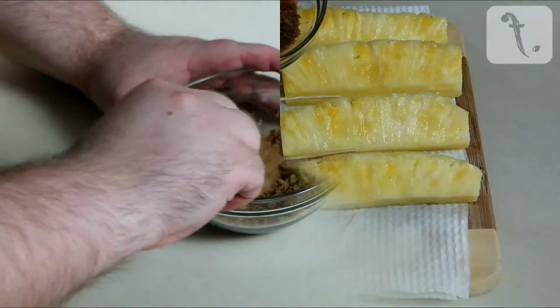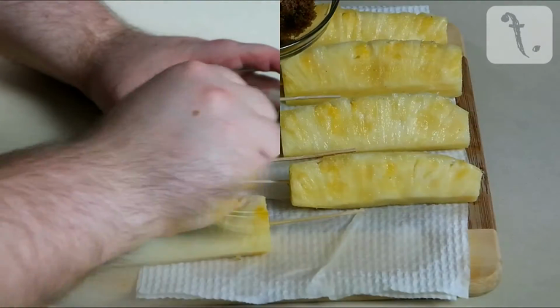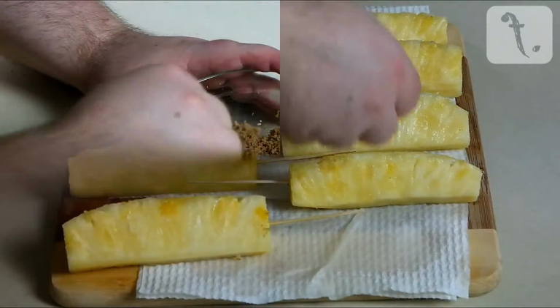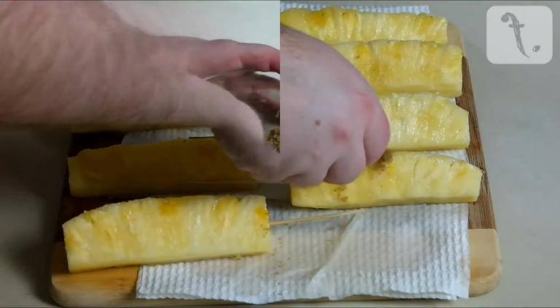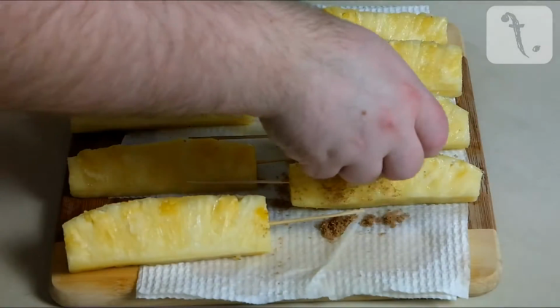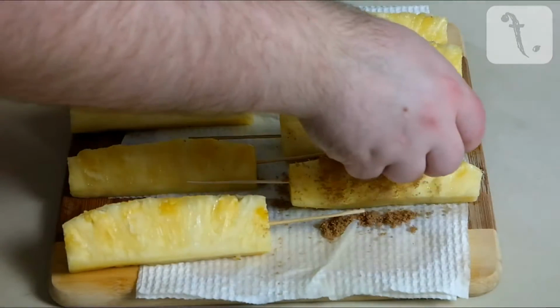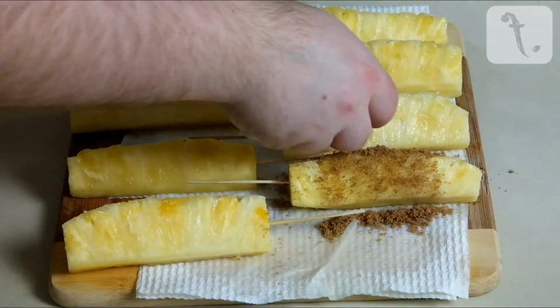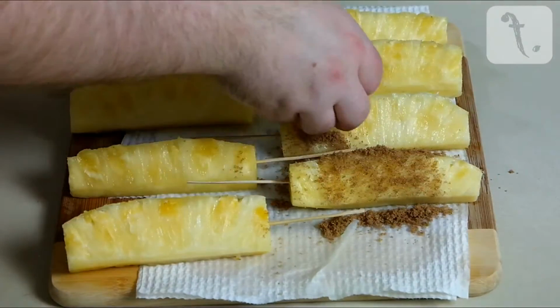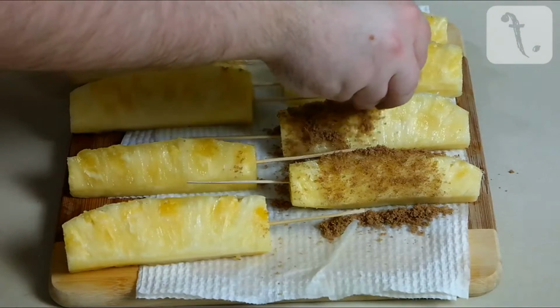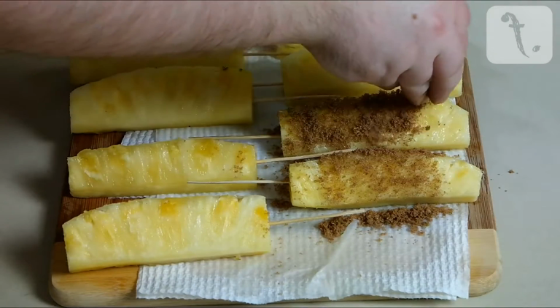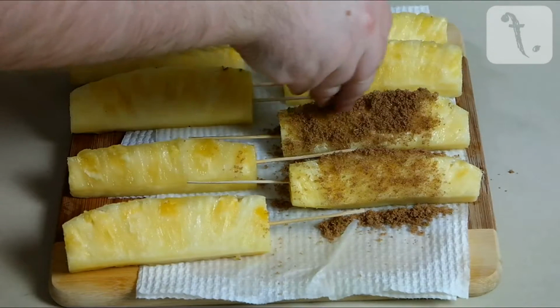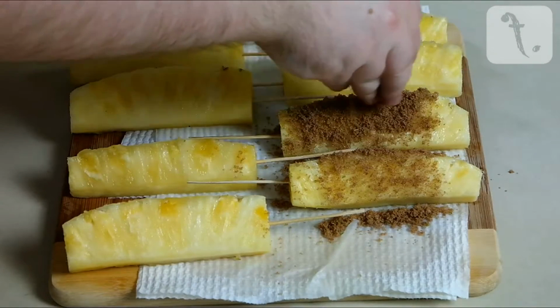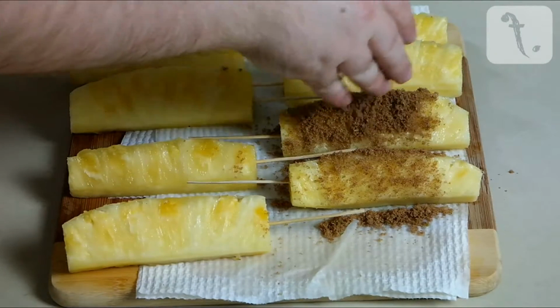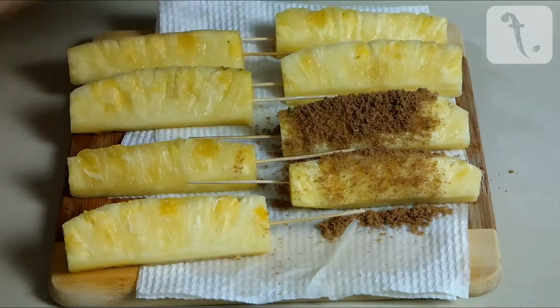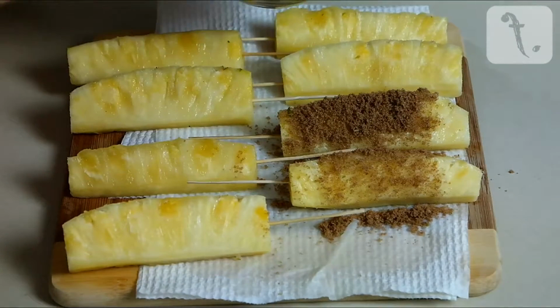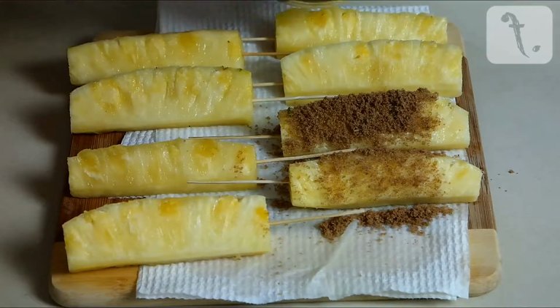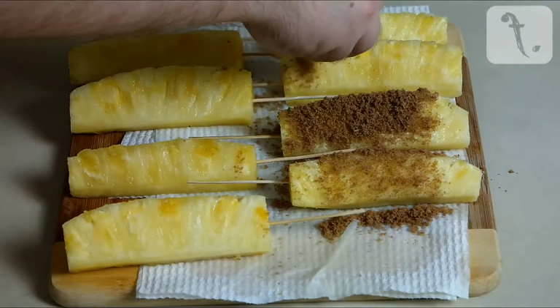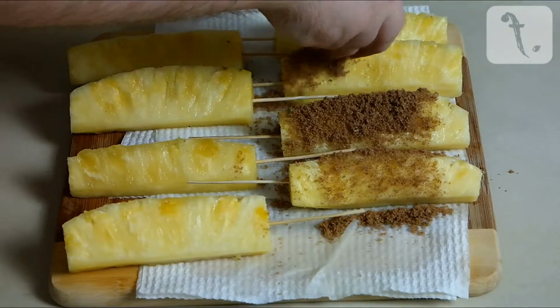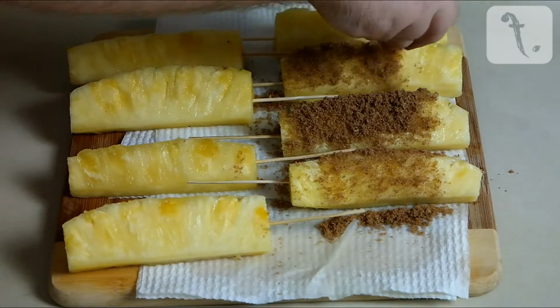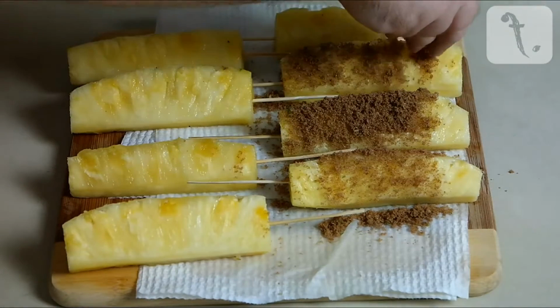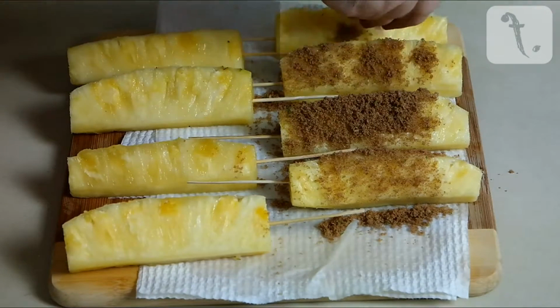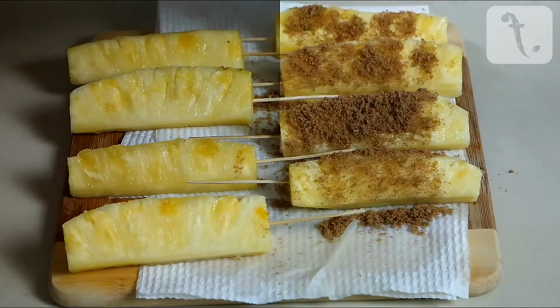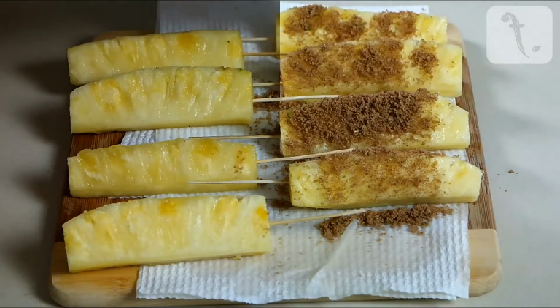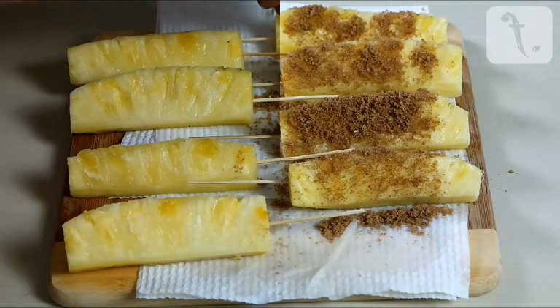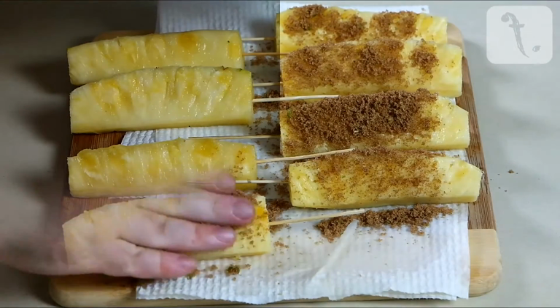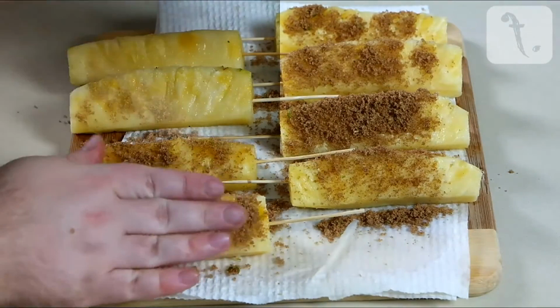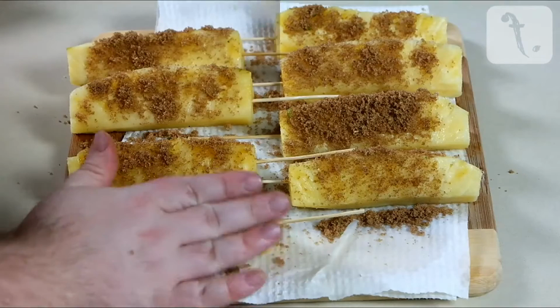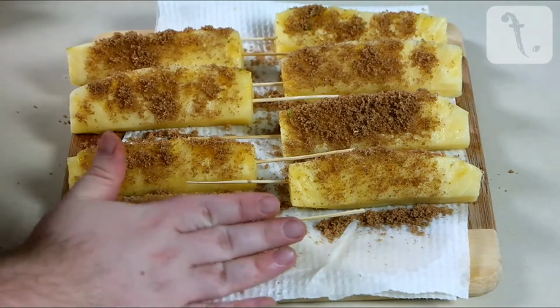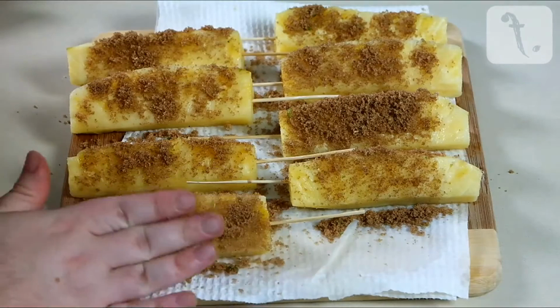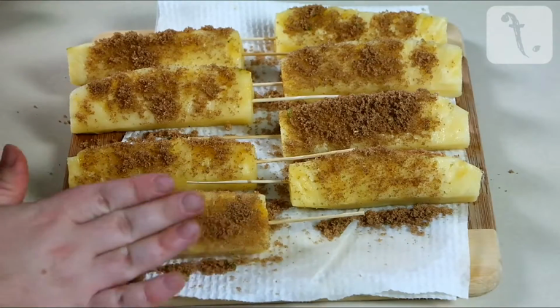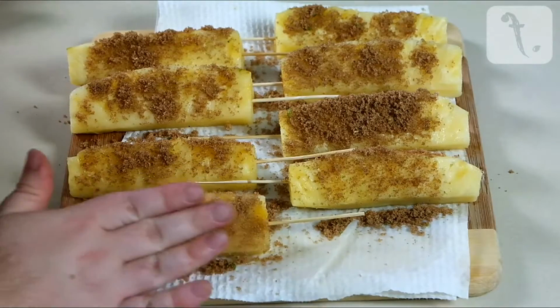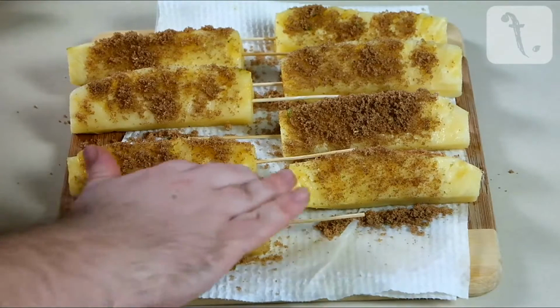Scatter a generous amount of the spiced sugar onto each segment of pineapple, then gently rub it in until evenly coated.